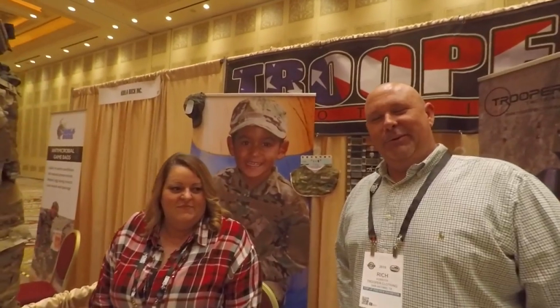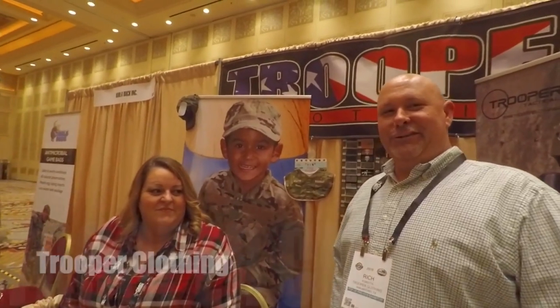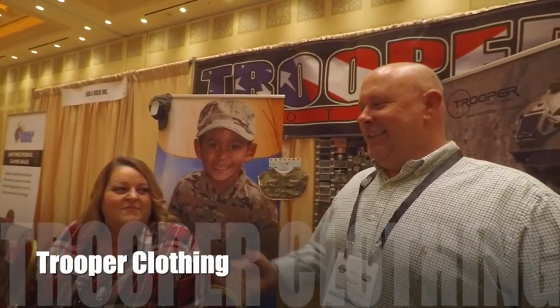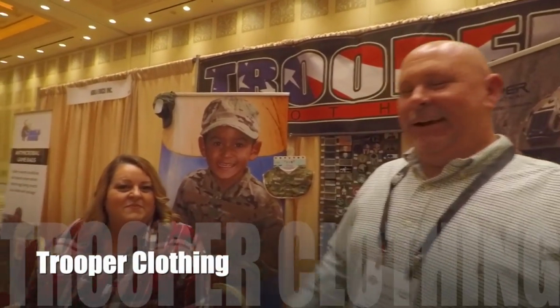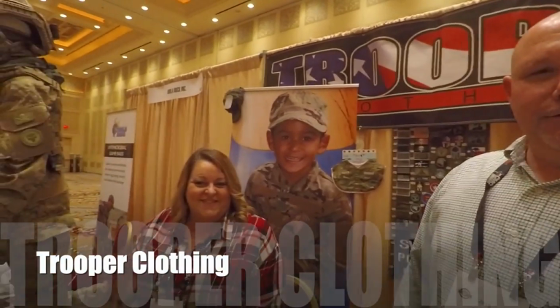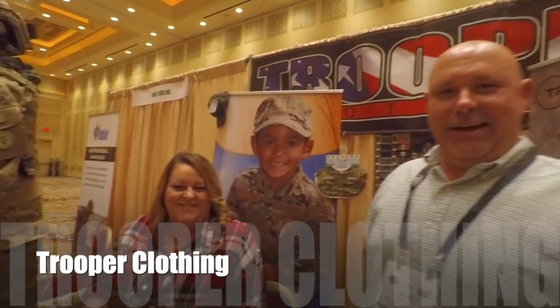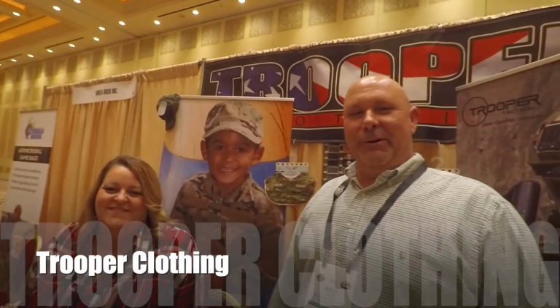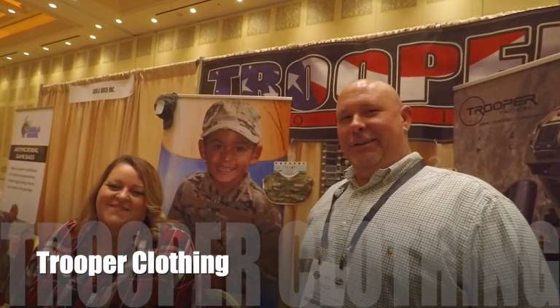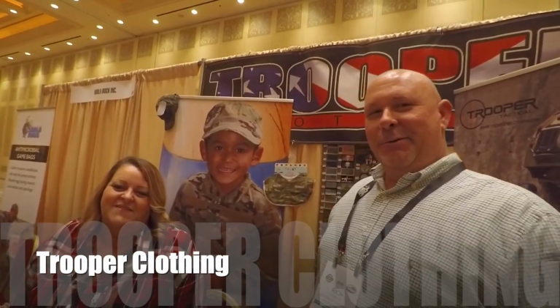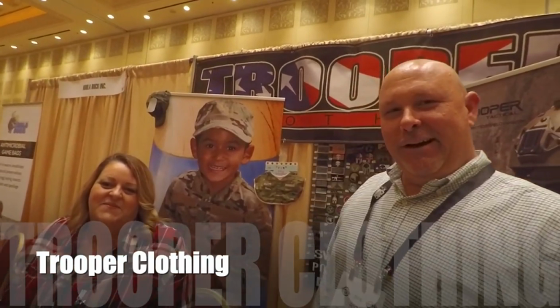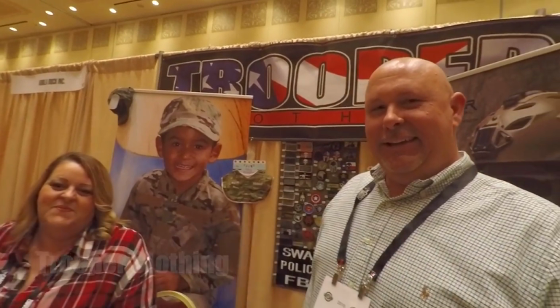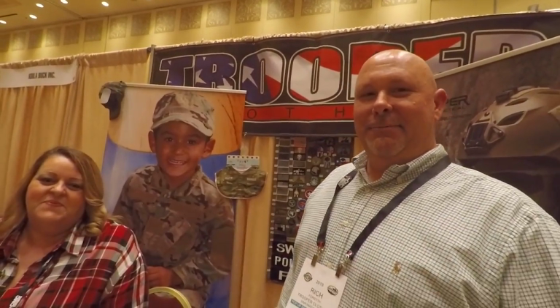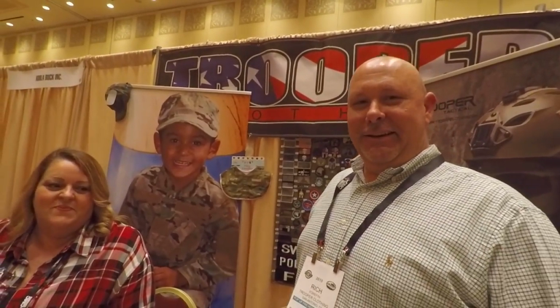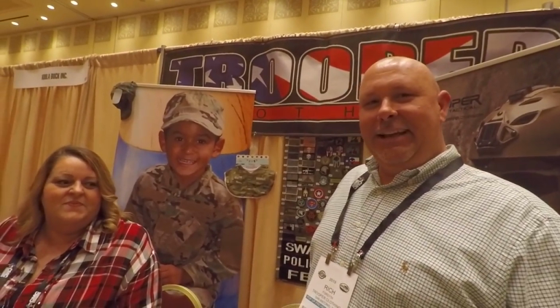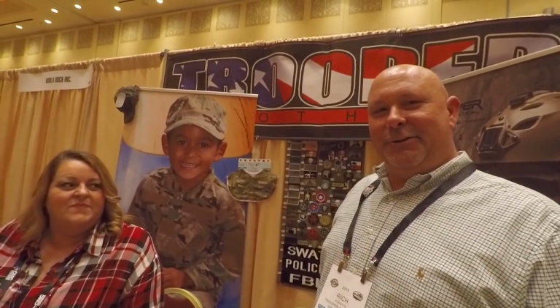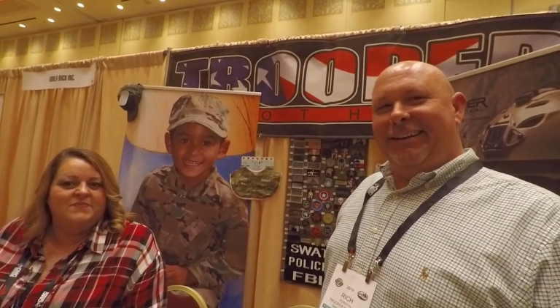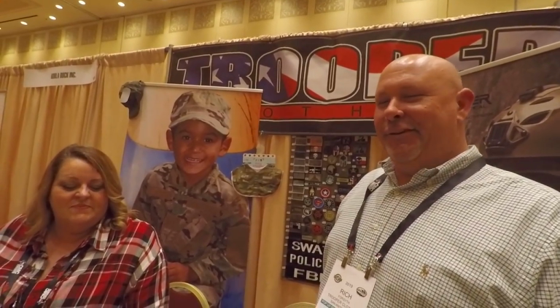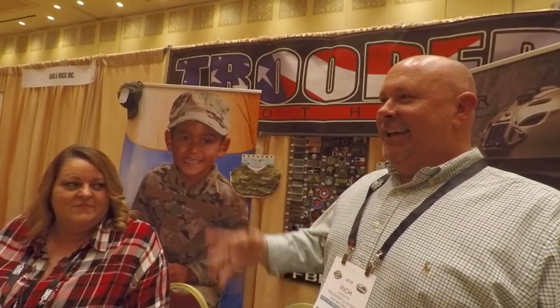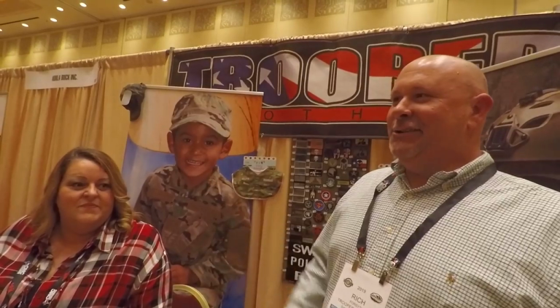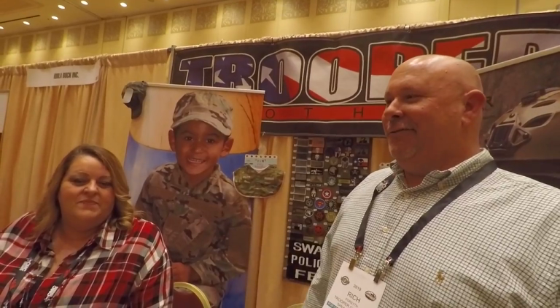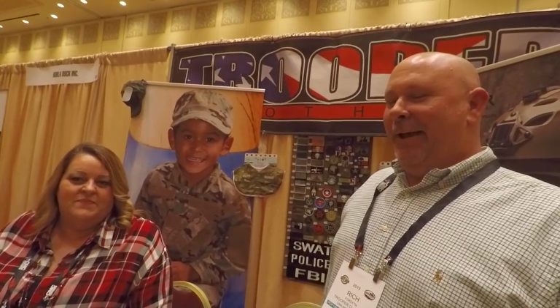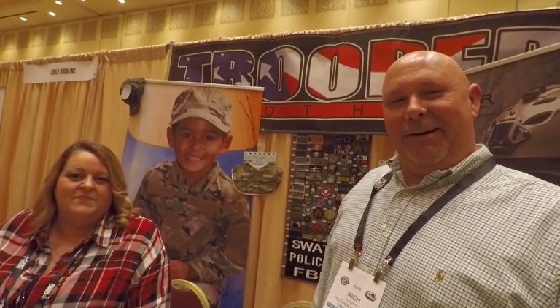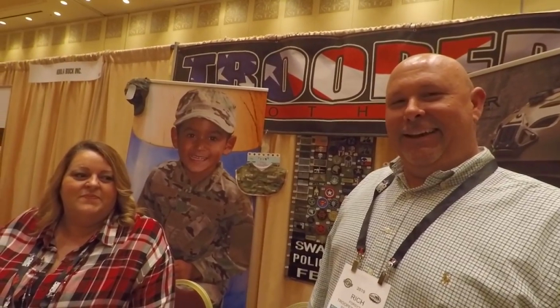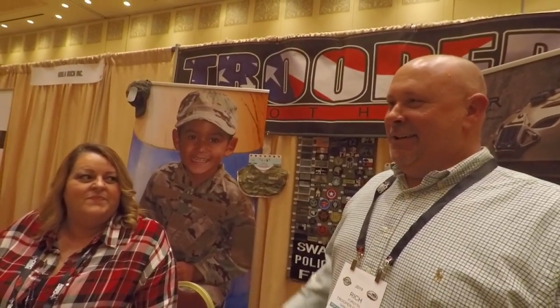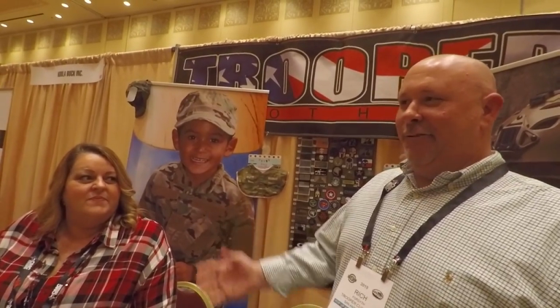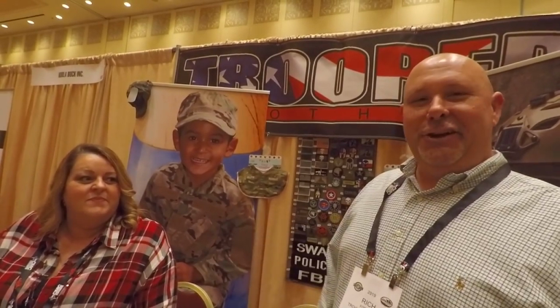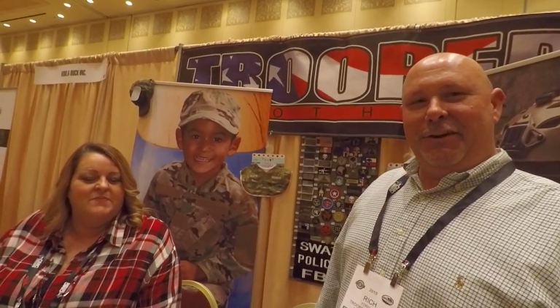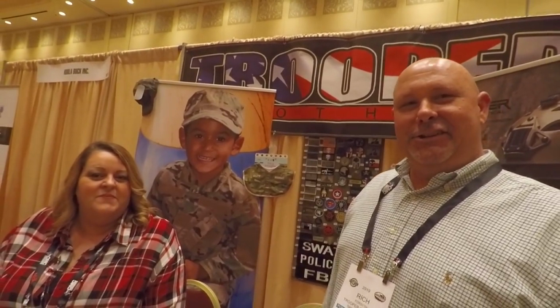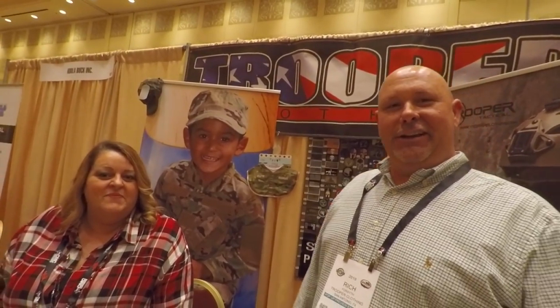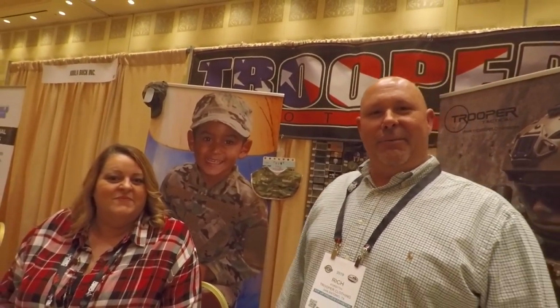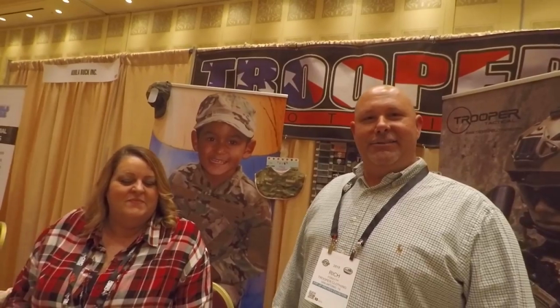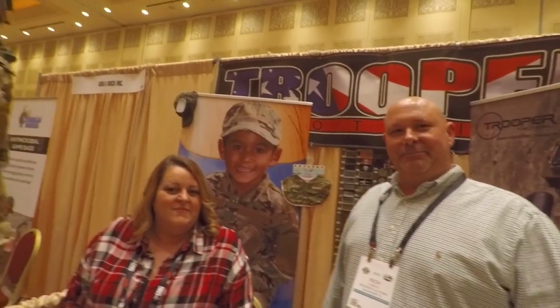Rich Forsythe and this is Becky Weathers from Trooper Clothing. We do kids military and tactical gear for airsoft and paintball, and this is our first show, so just showcasing all our products here.